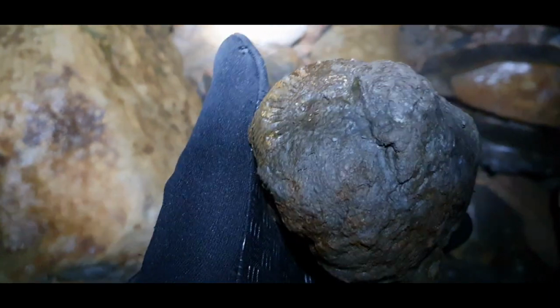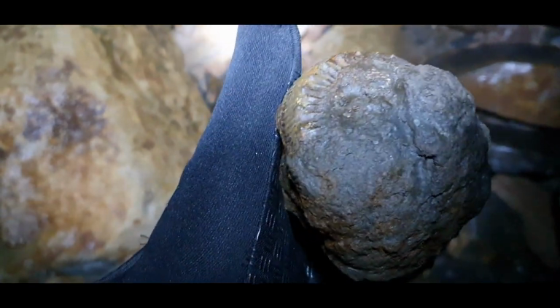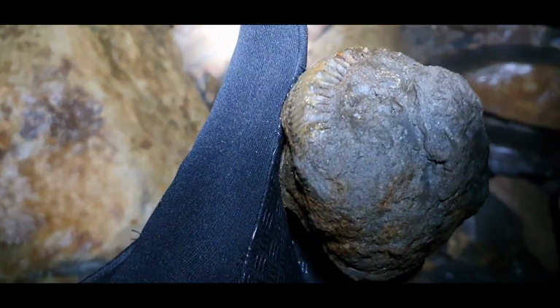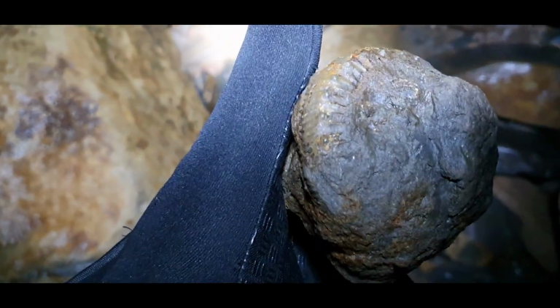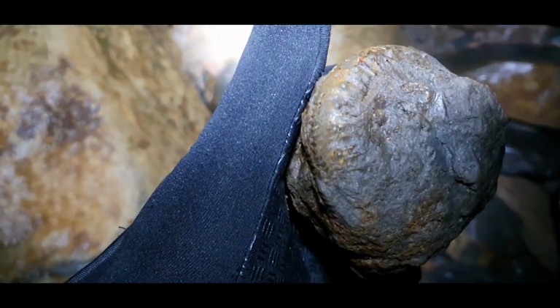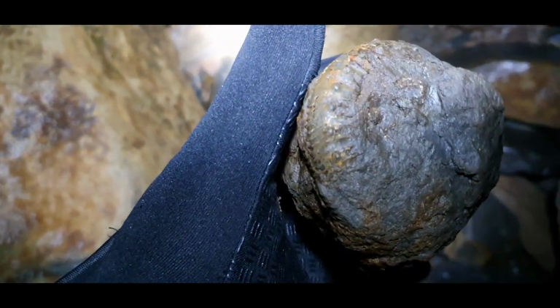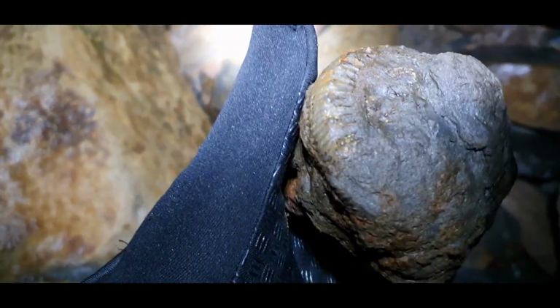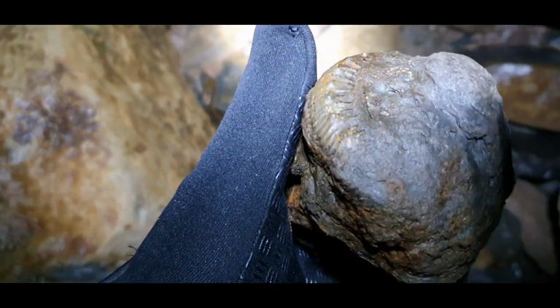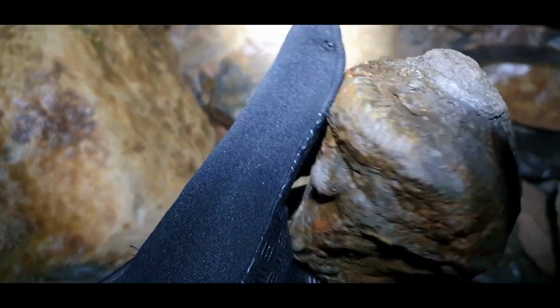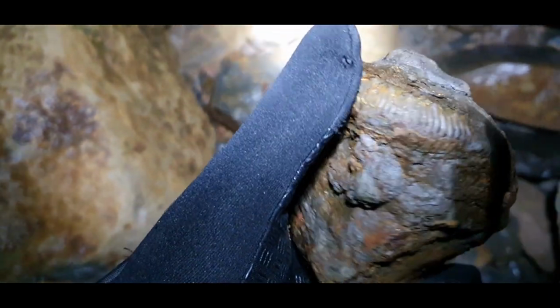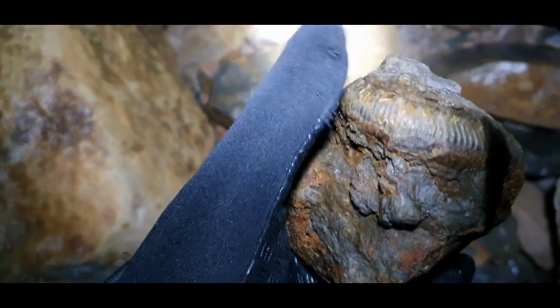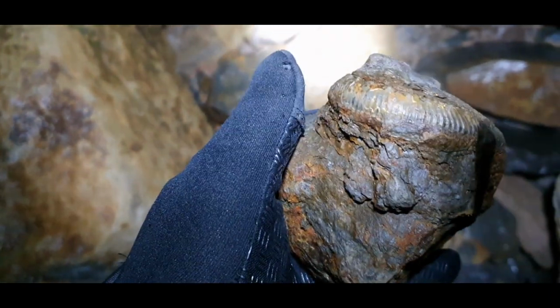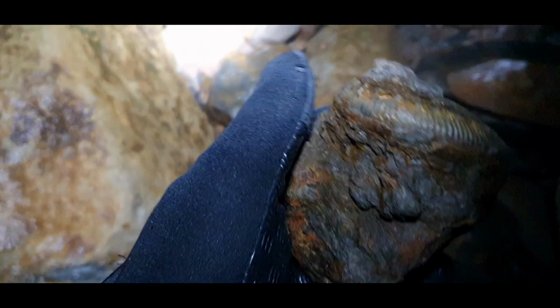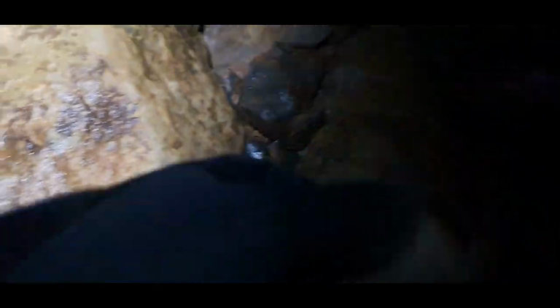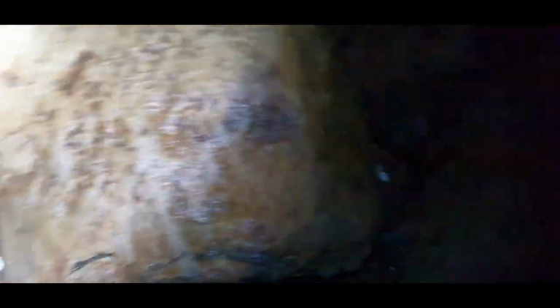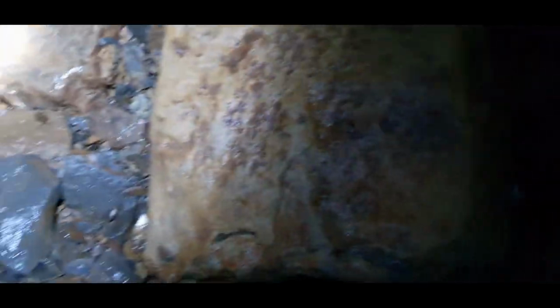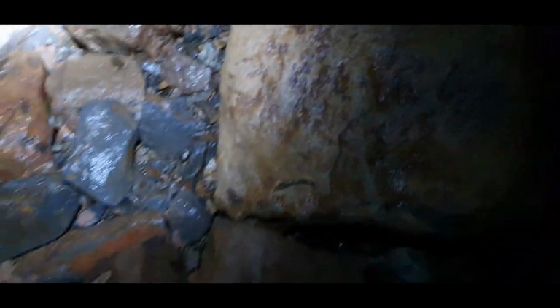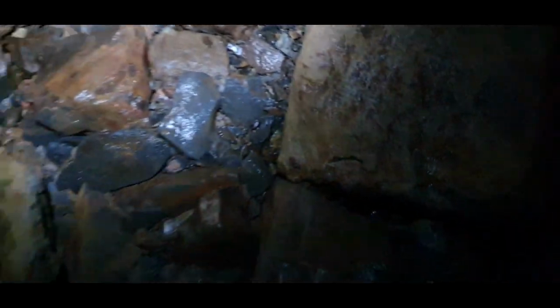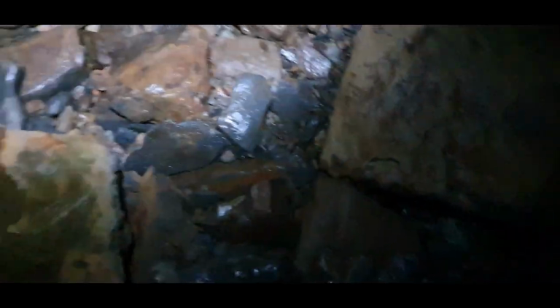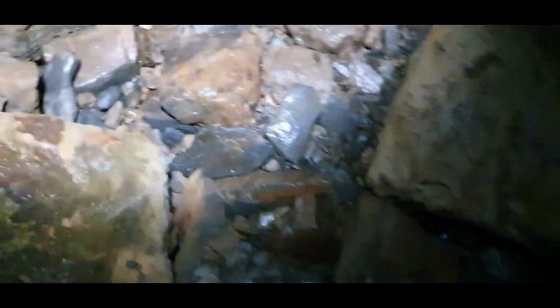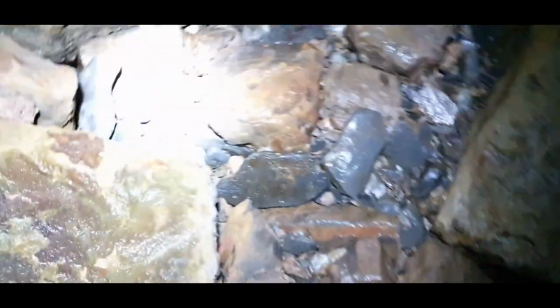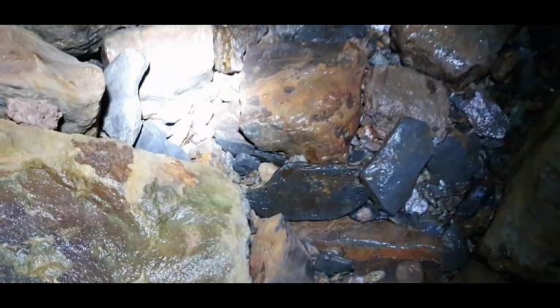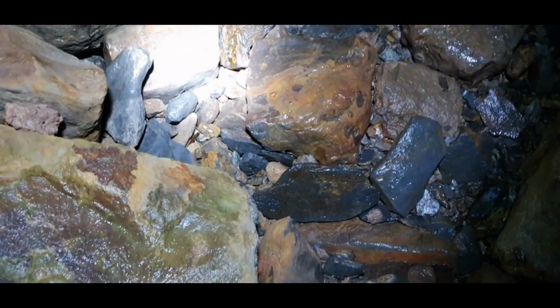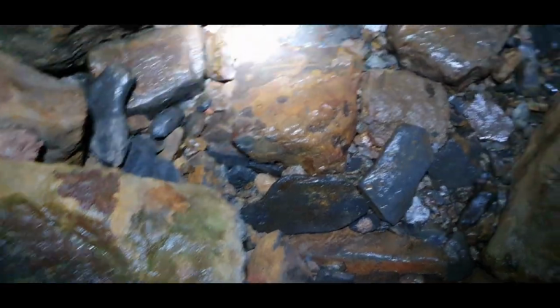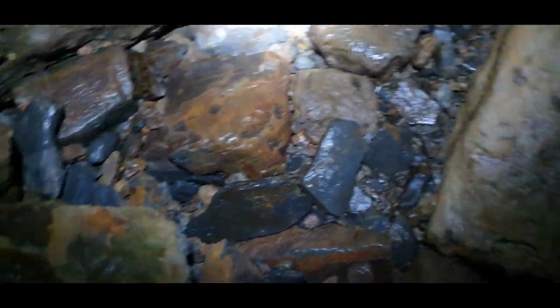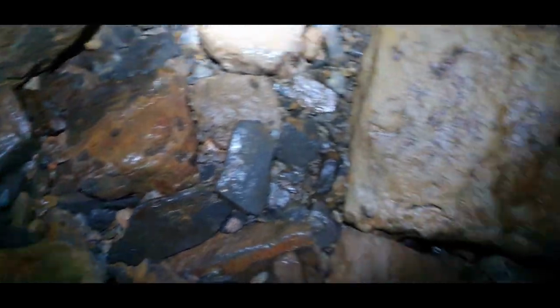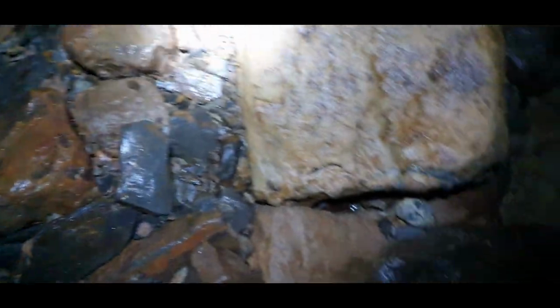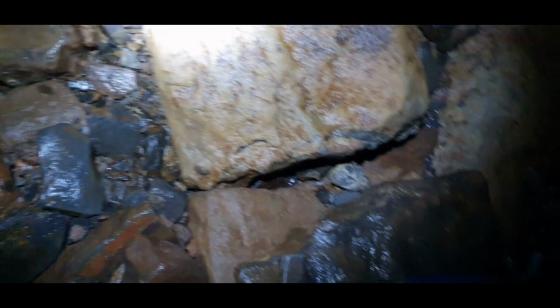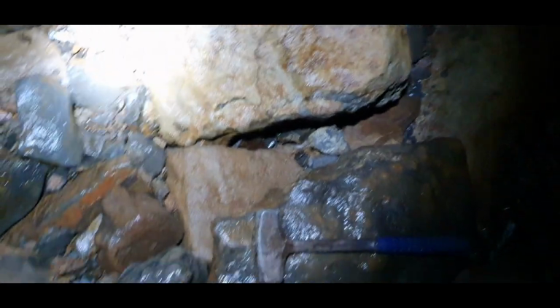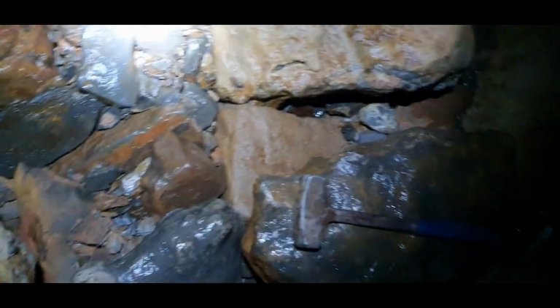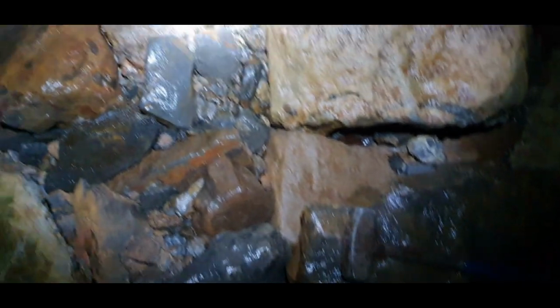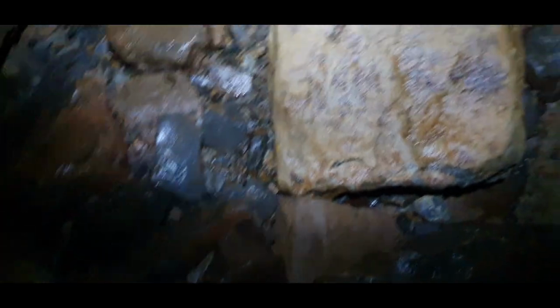Look at that. Looks like that'll prep up nice. A few other nodules lurking around here so we'll keep an eye out.